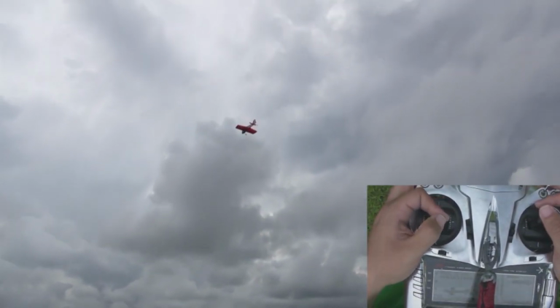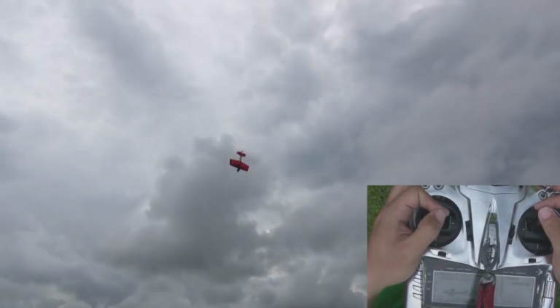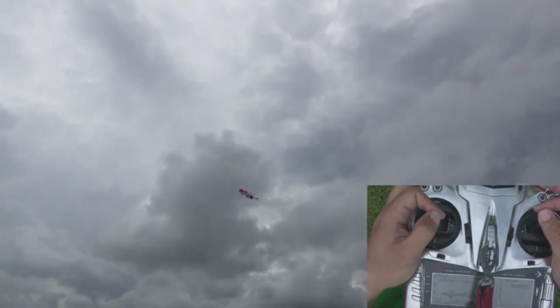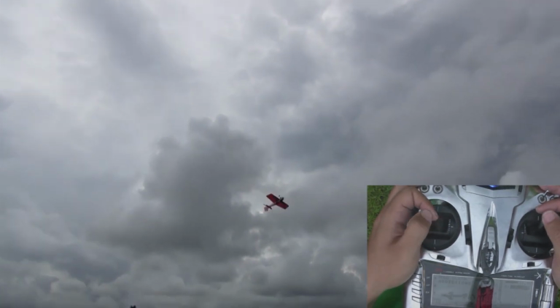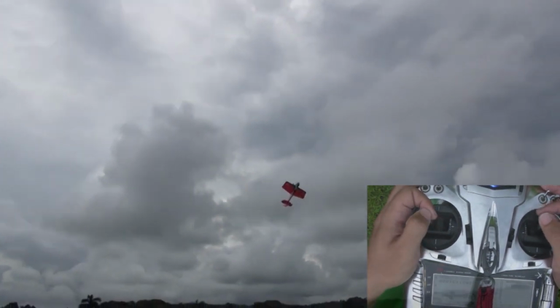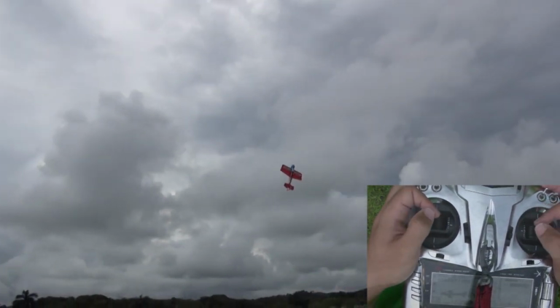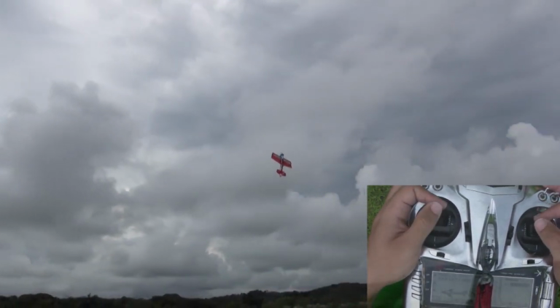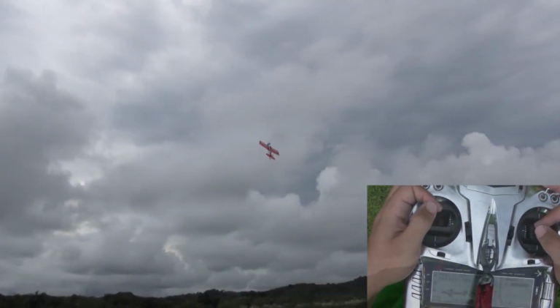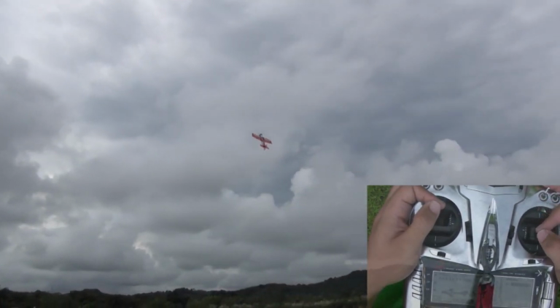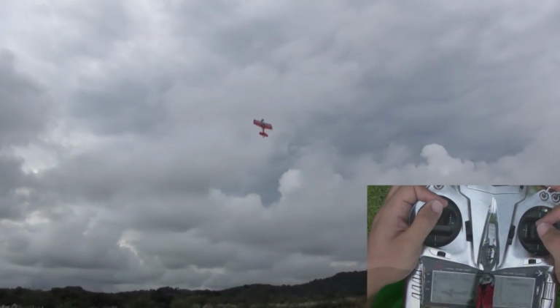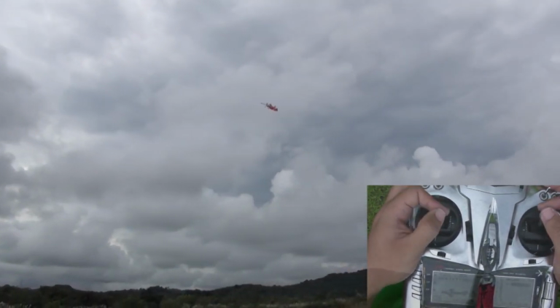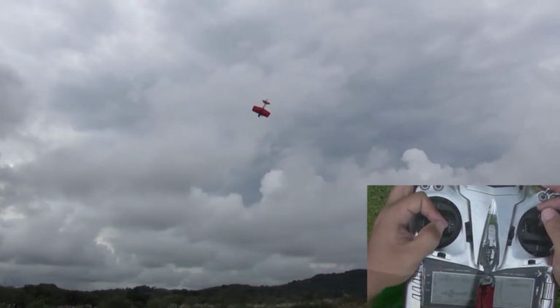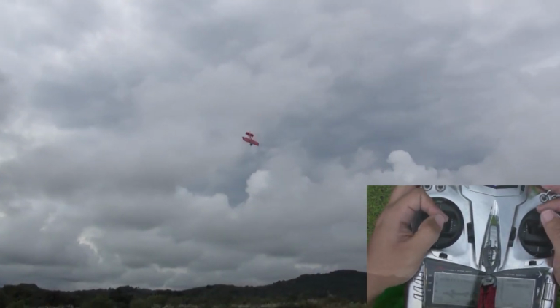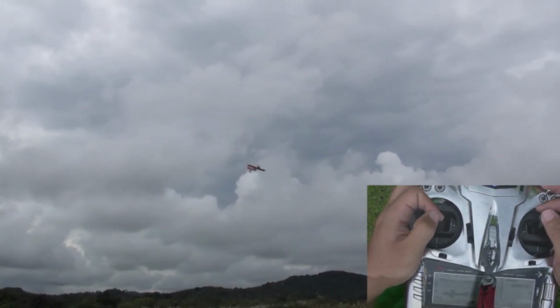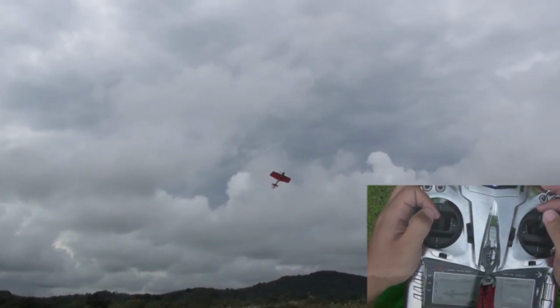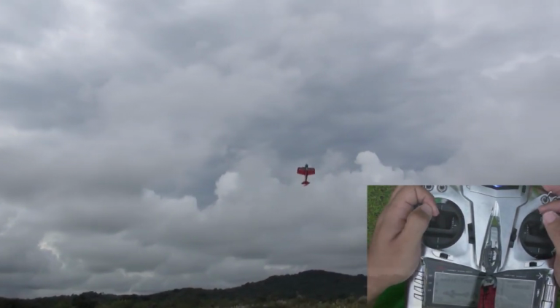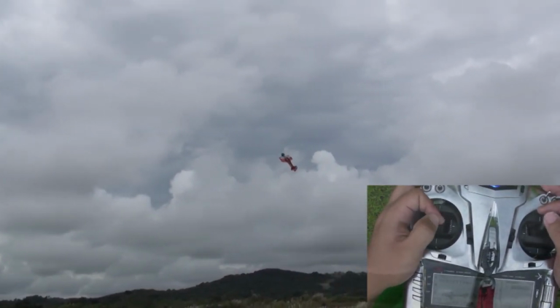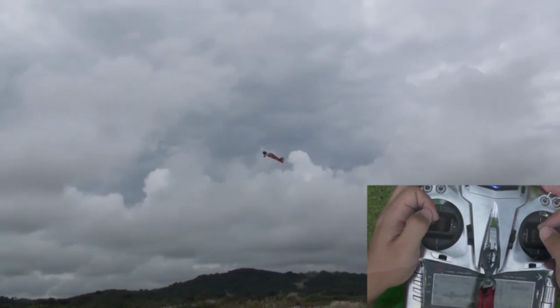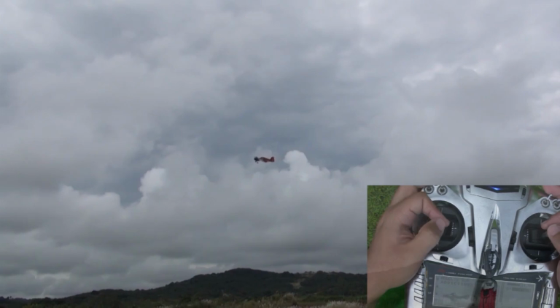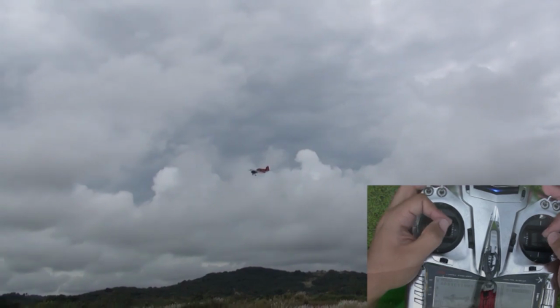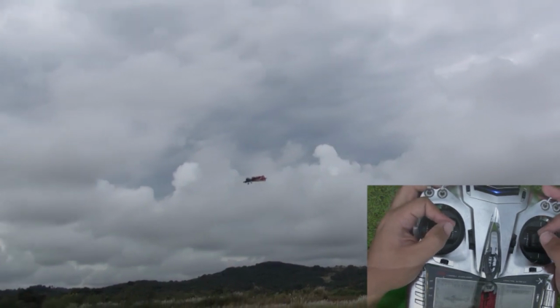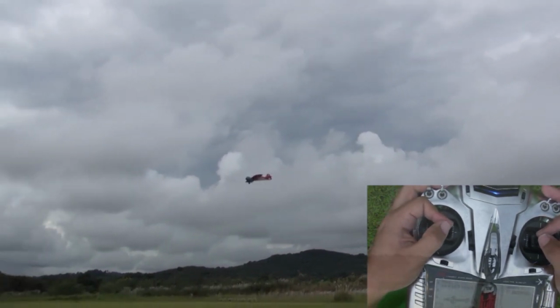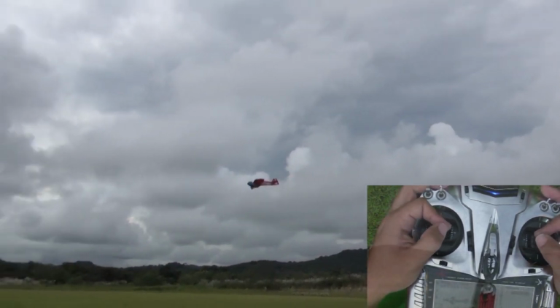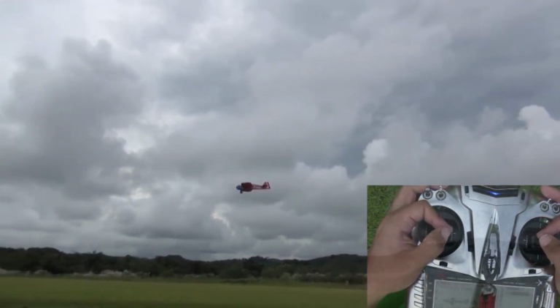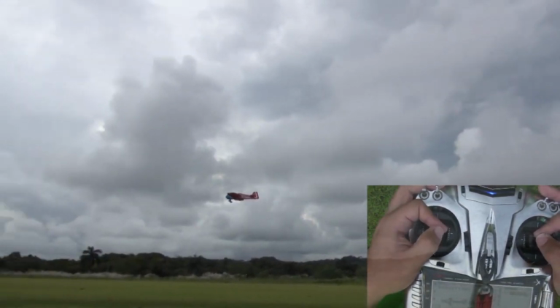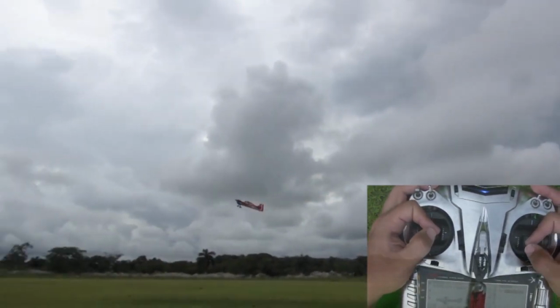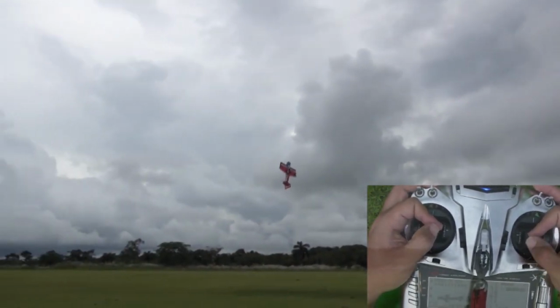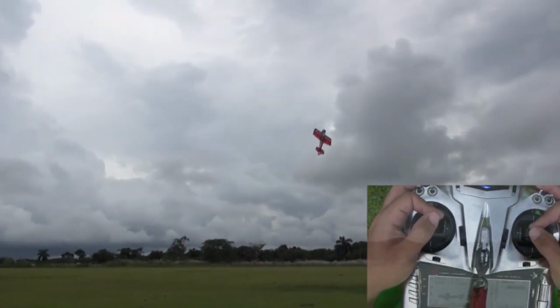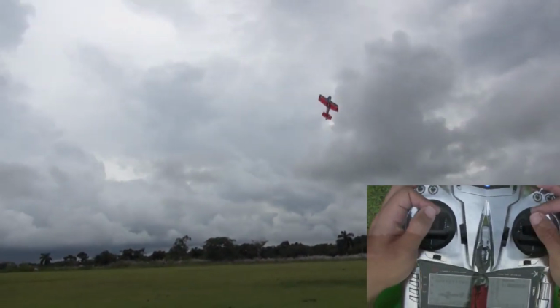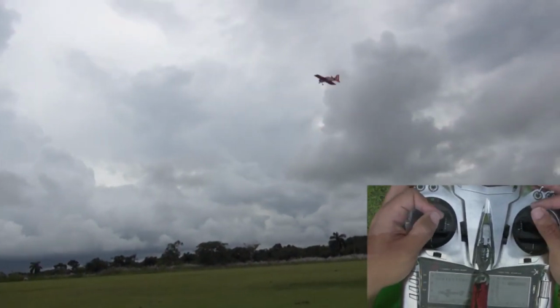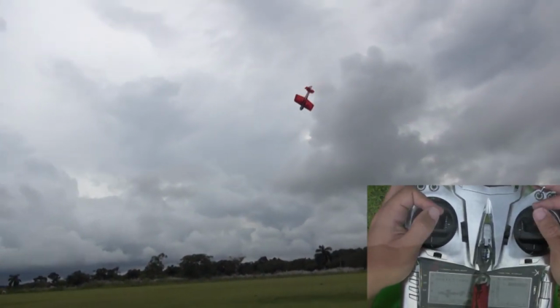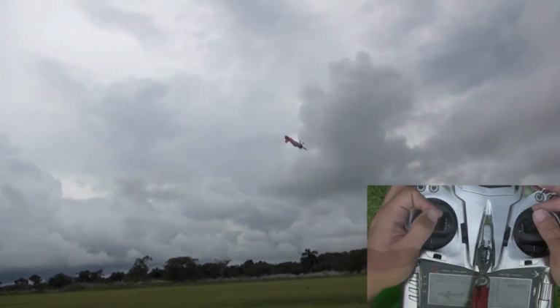Like most 3D maneuvers, Dan recommends that you practice it at a good height first. Once you know how the airplane behaves it's very easy to do and it can be done very low to the ground.